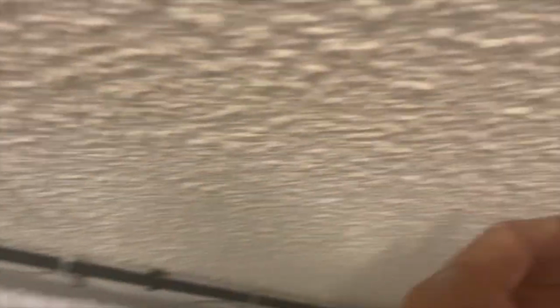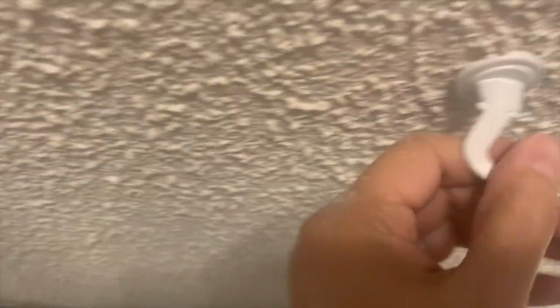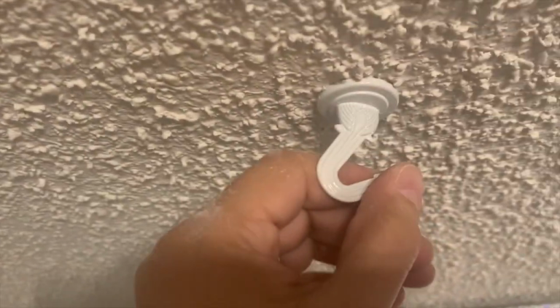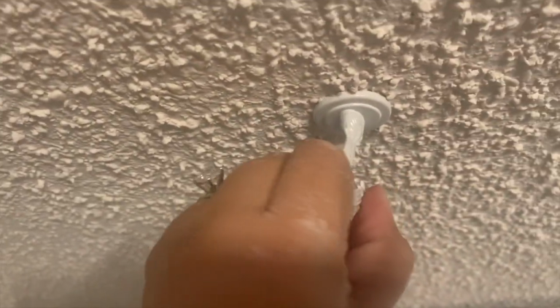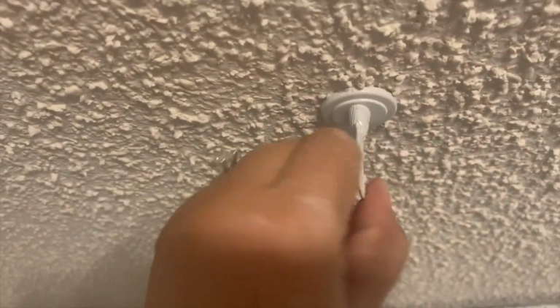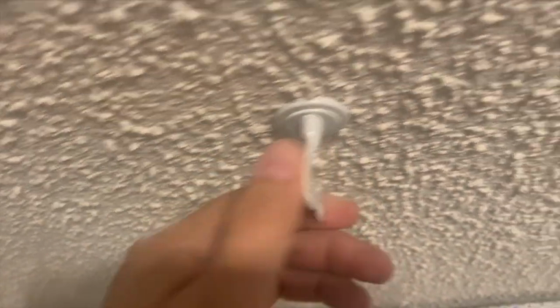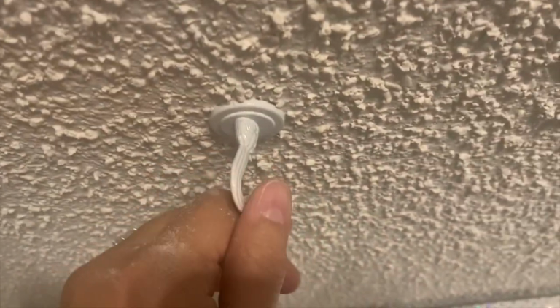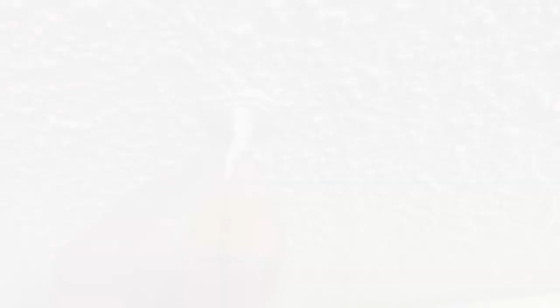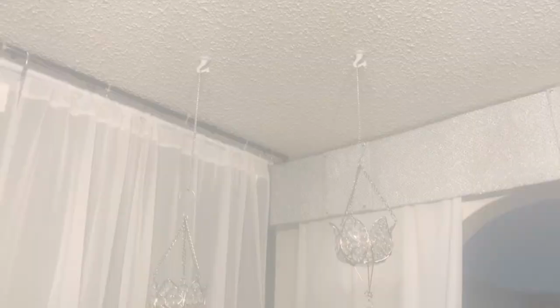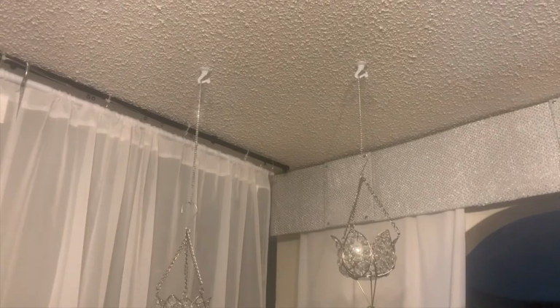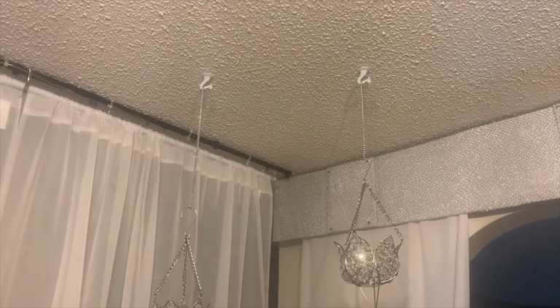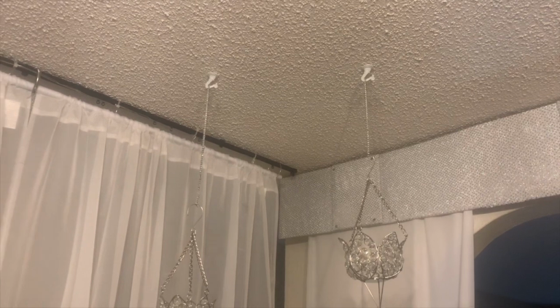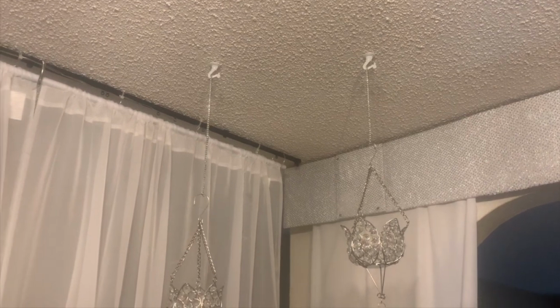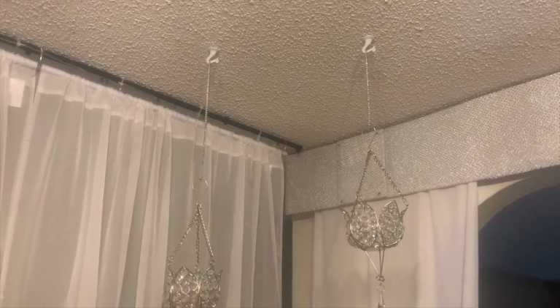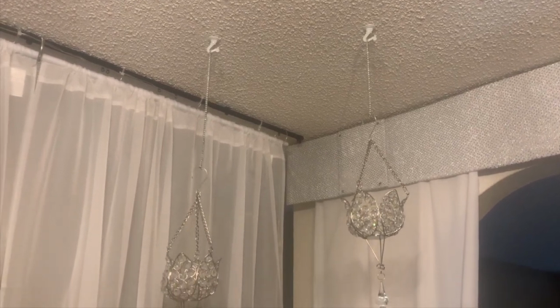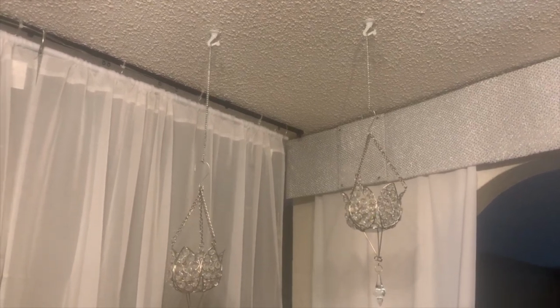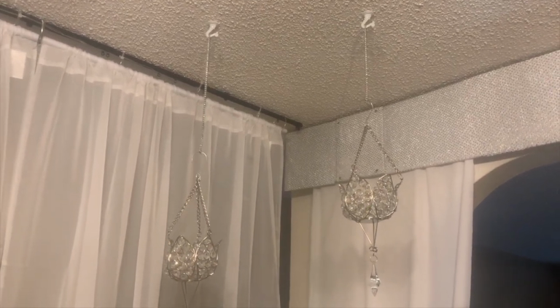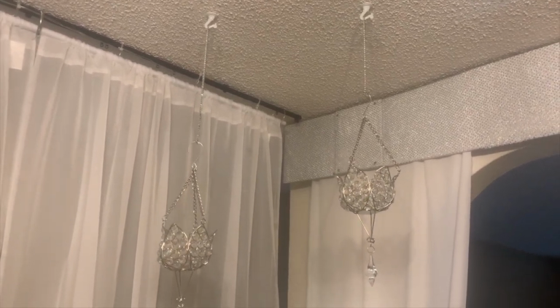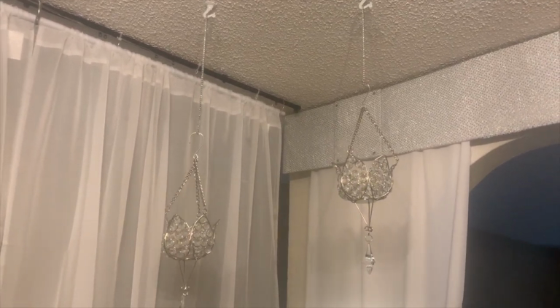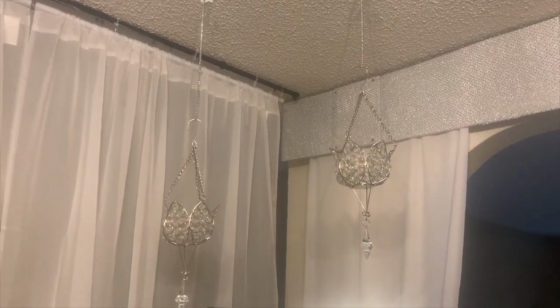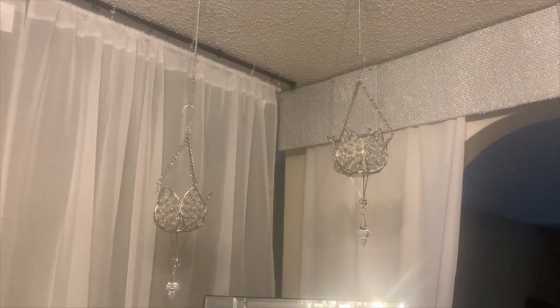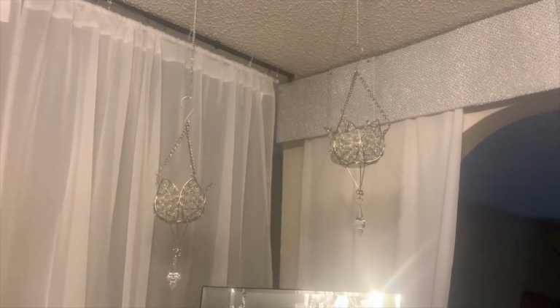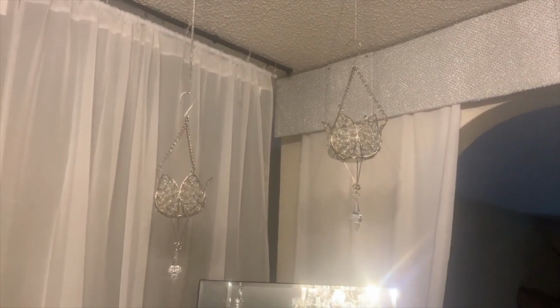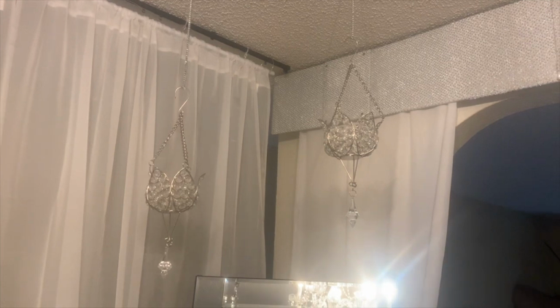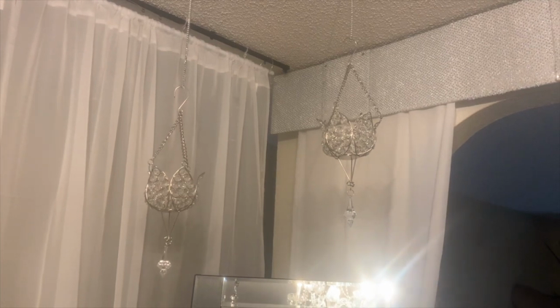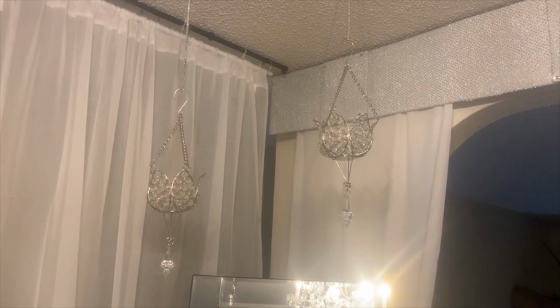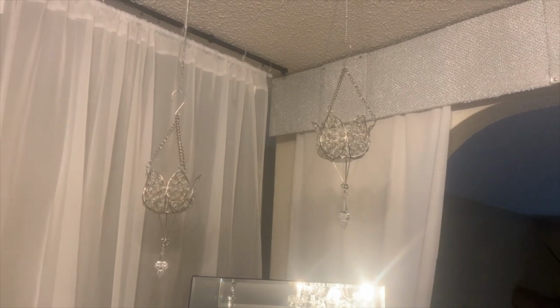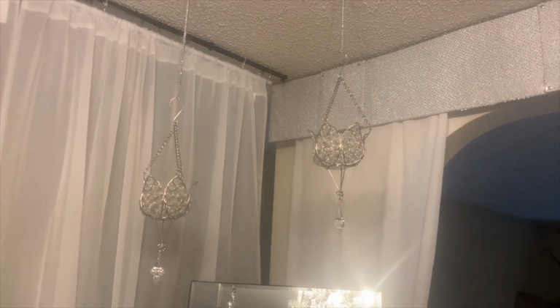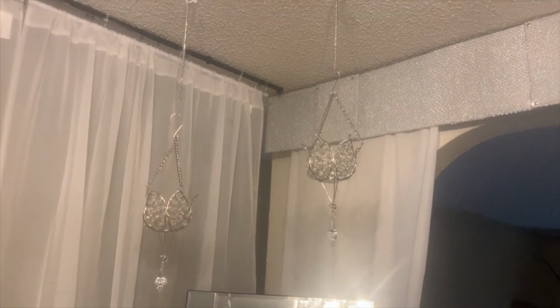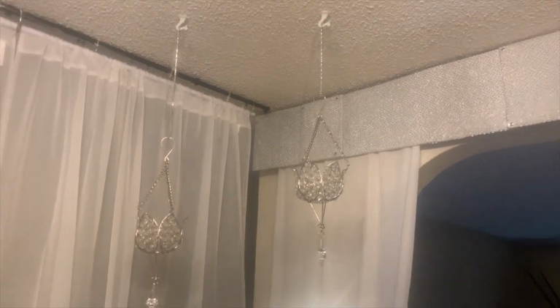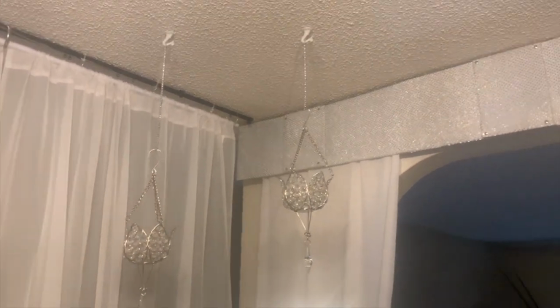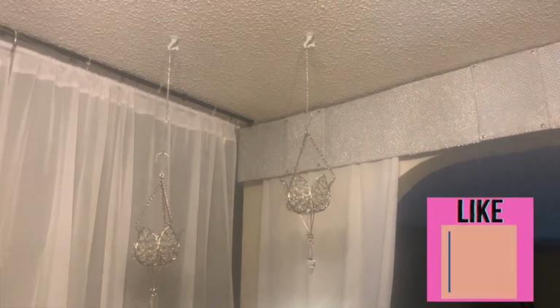Again, I don't know how much it would hold, but this is how my candle holders look once they're up. Anyhow, I just wanted to share with you an easy and fast way to install some hooks yourself.